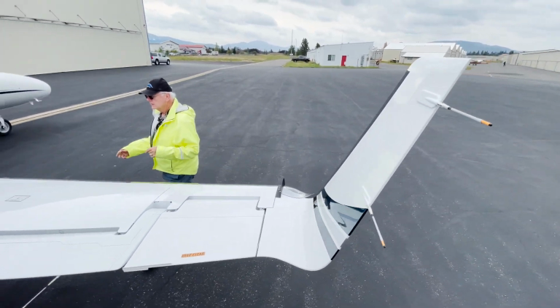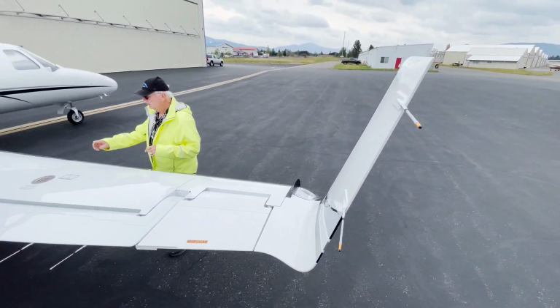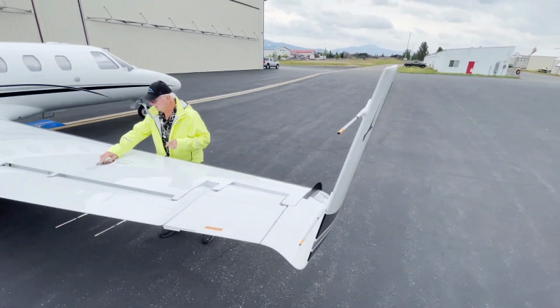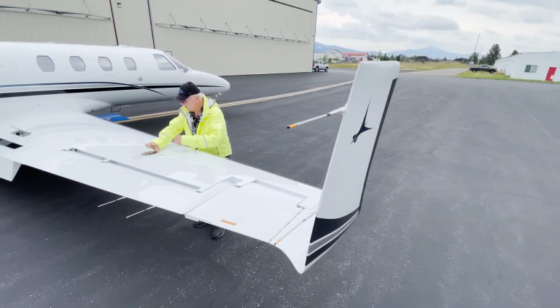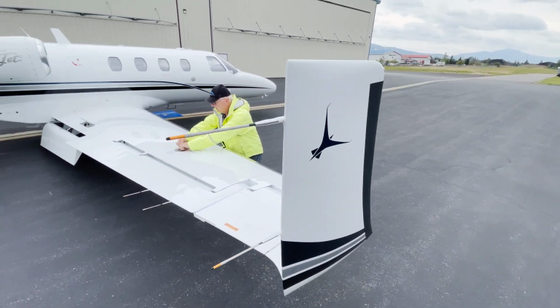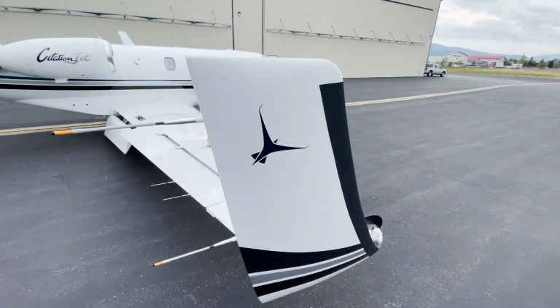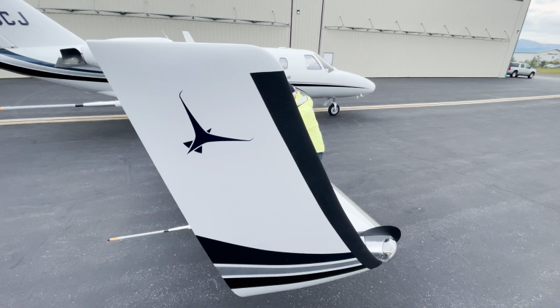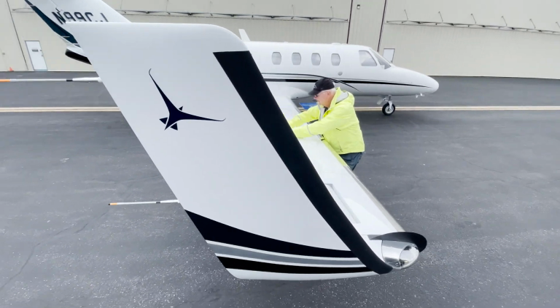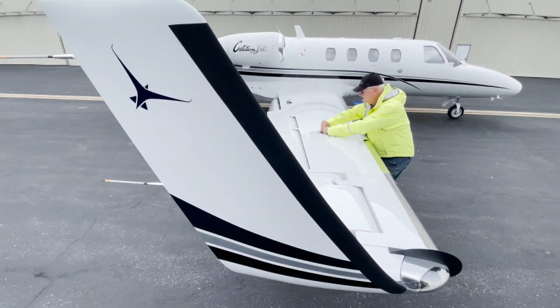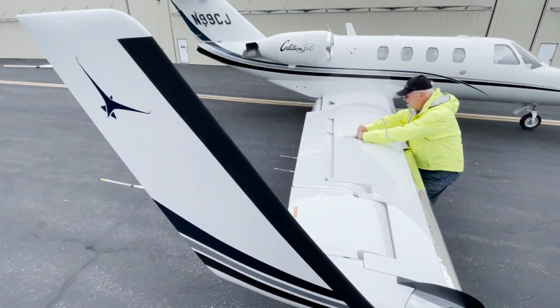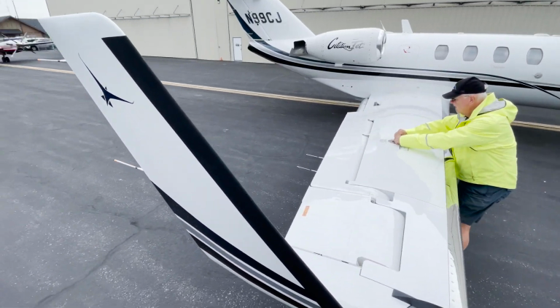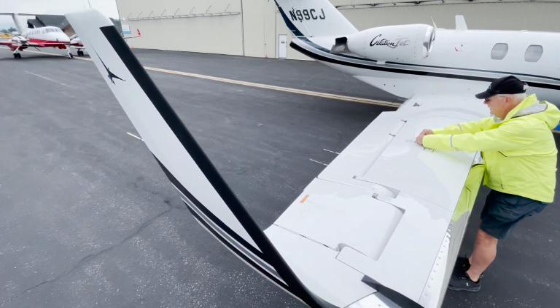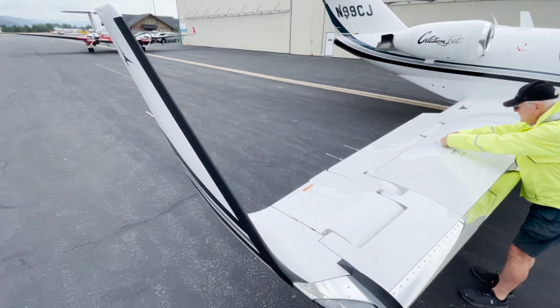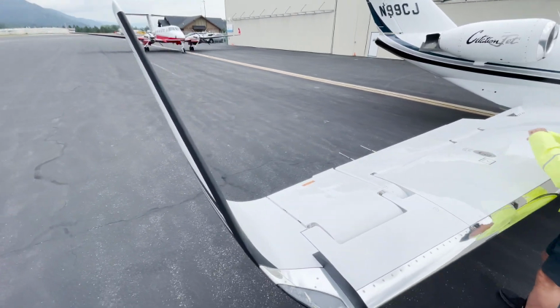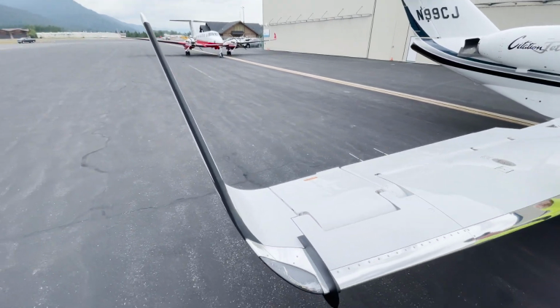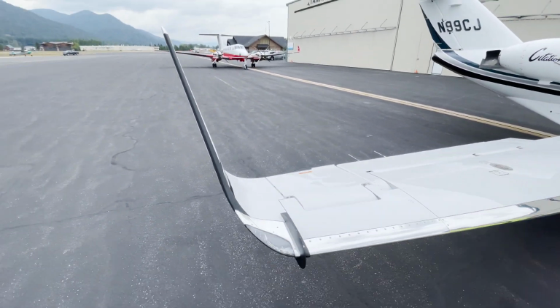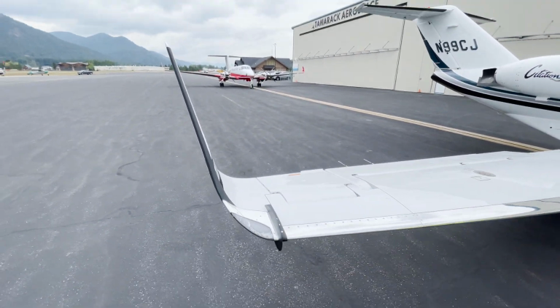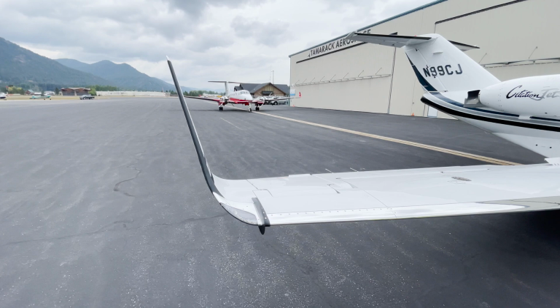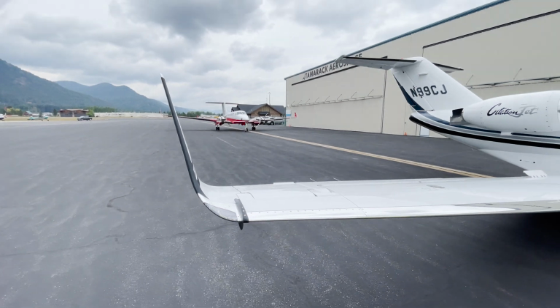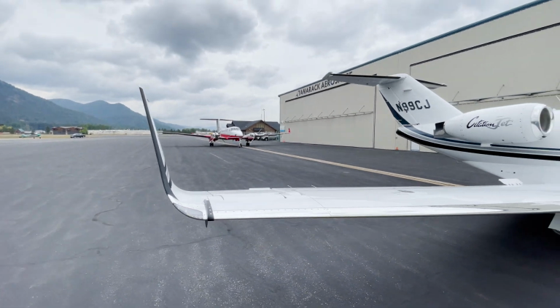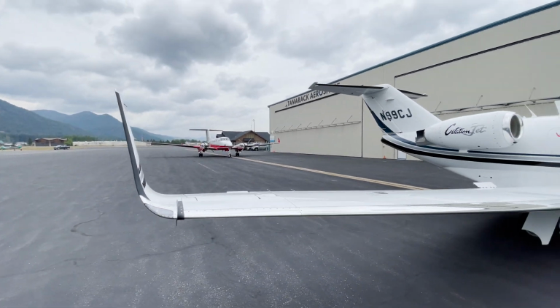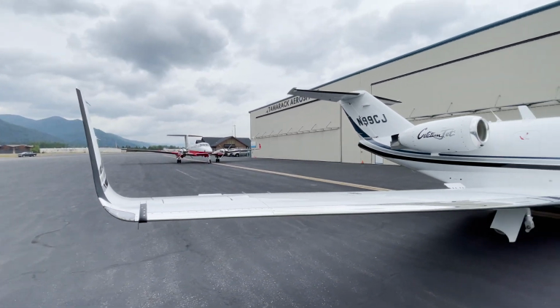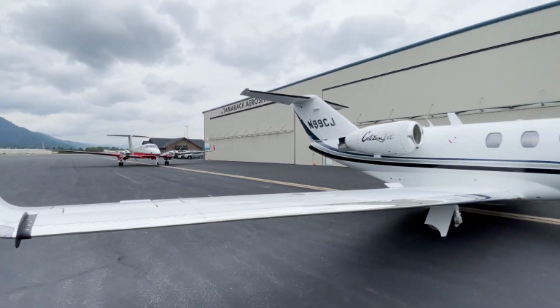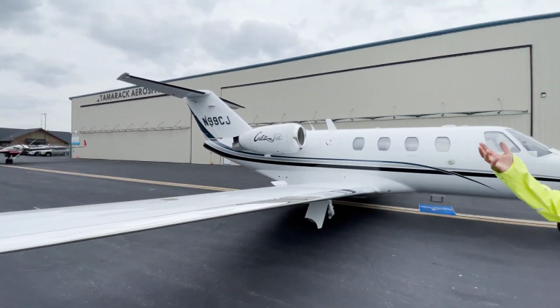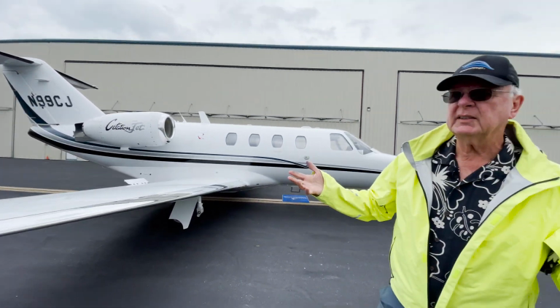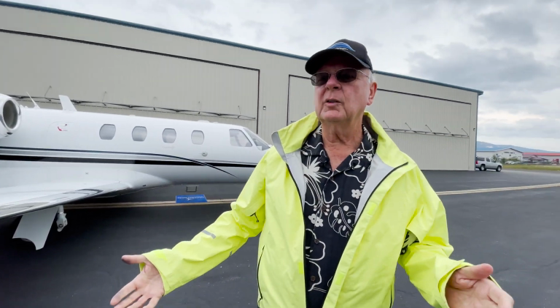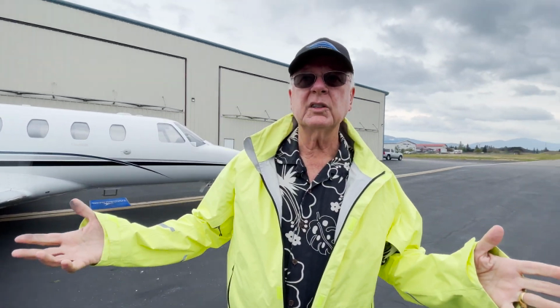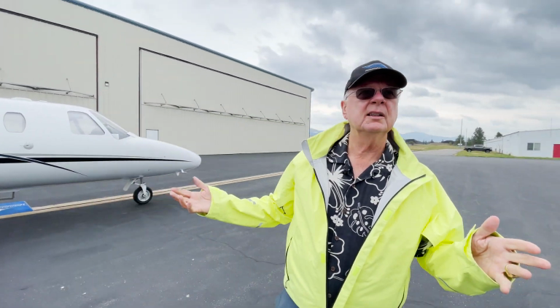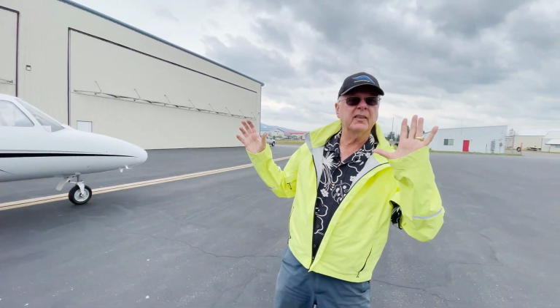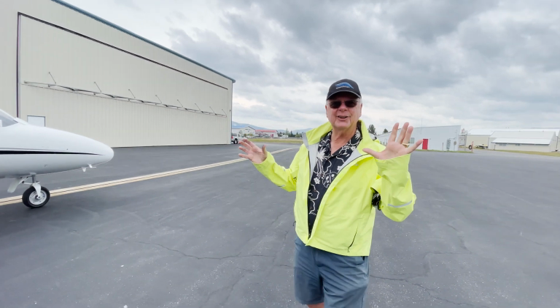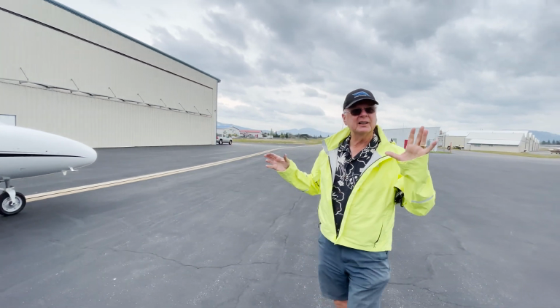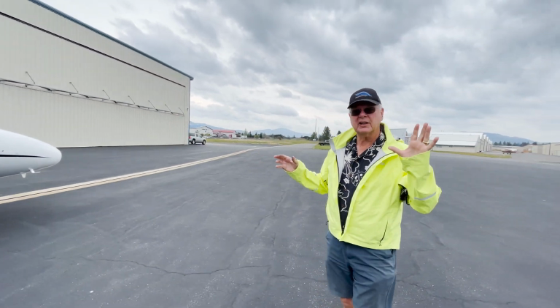One thing I want to do — I just noticed it. I'm very picky; I like my caps perfectly aft. So we've done the rest of our pre-flight, and that's basically the only other addition on the exterior to check.